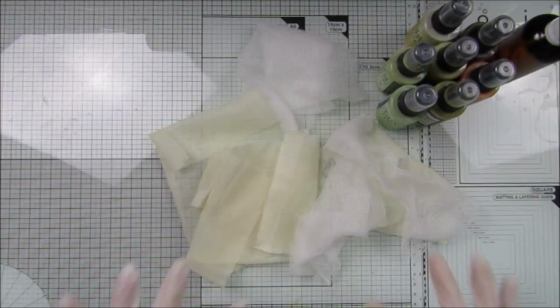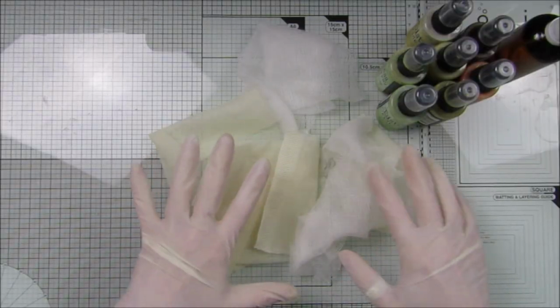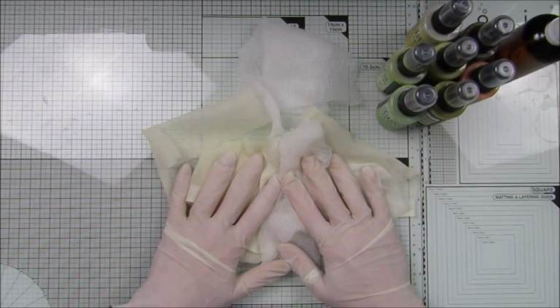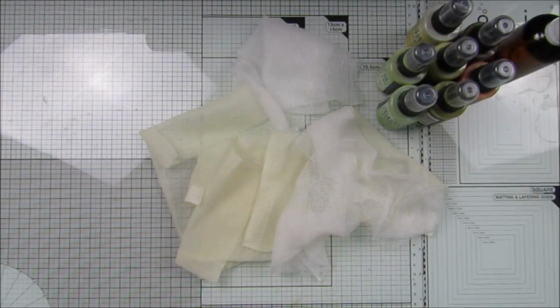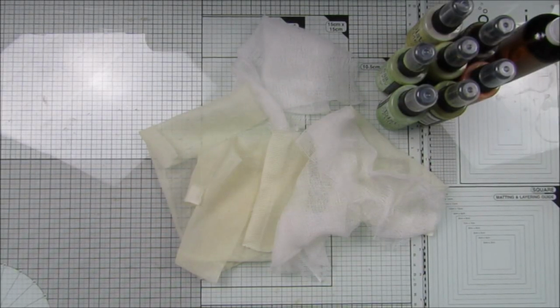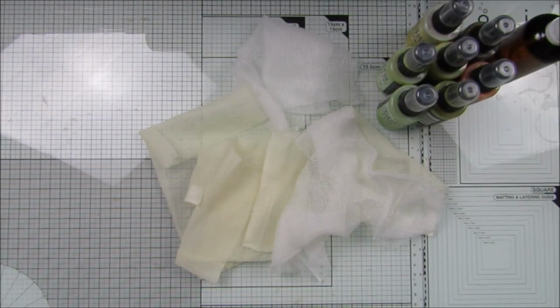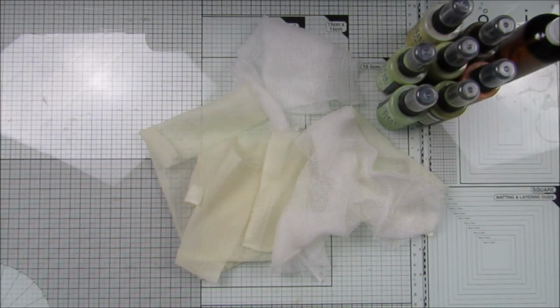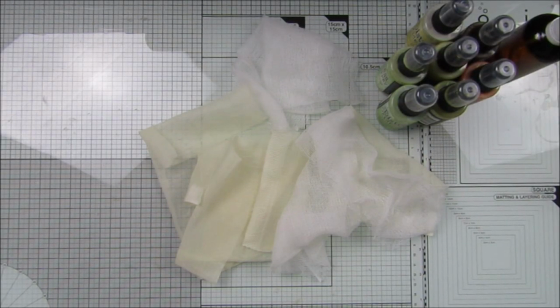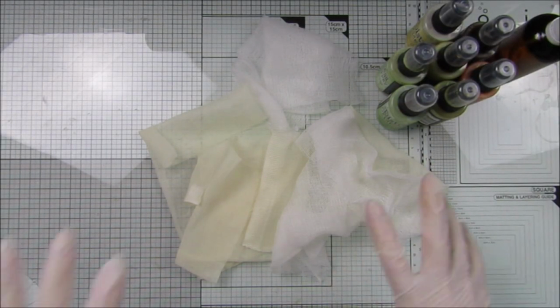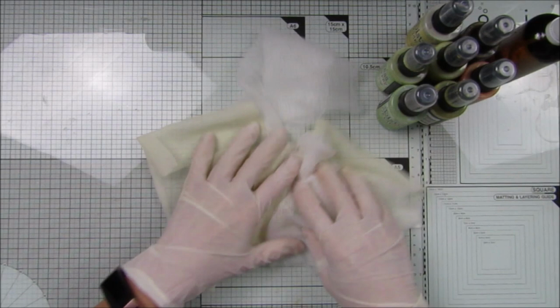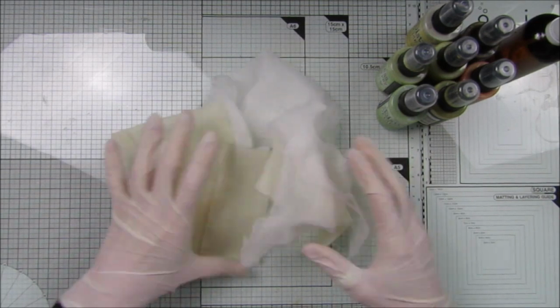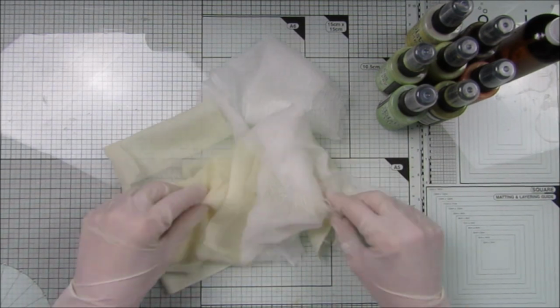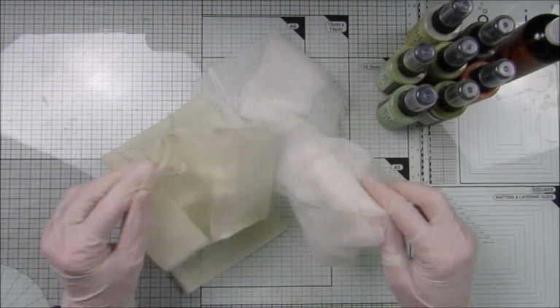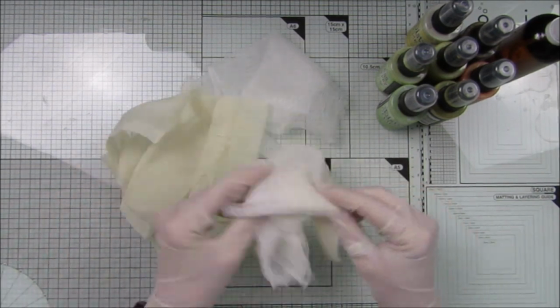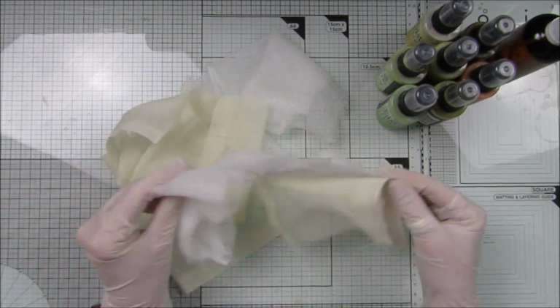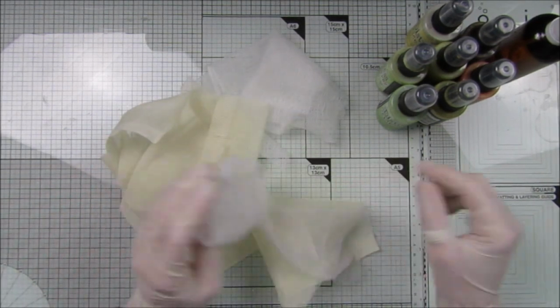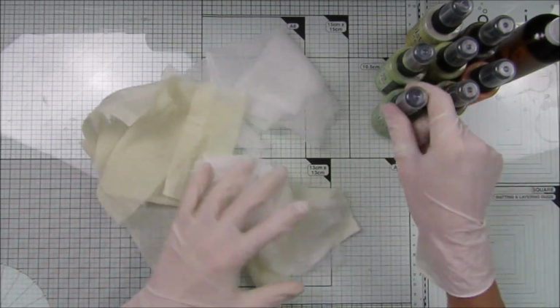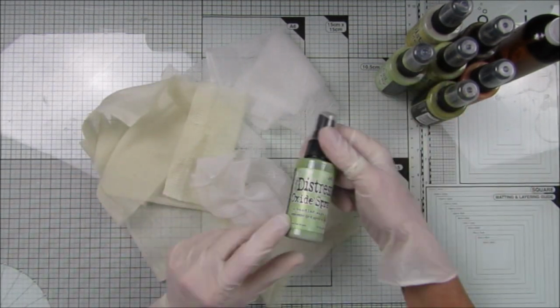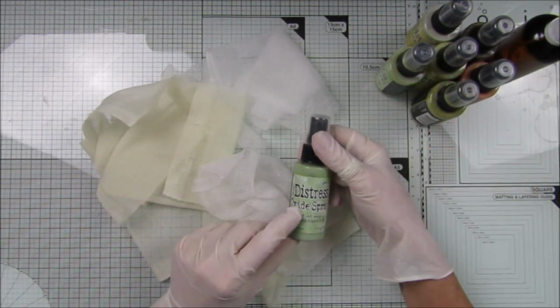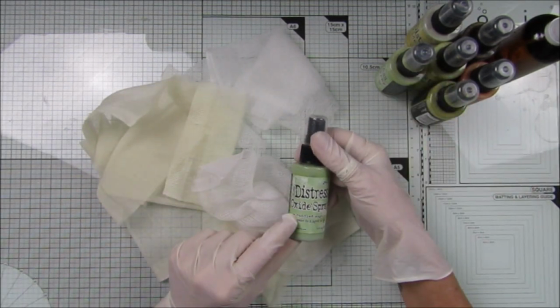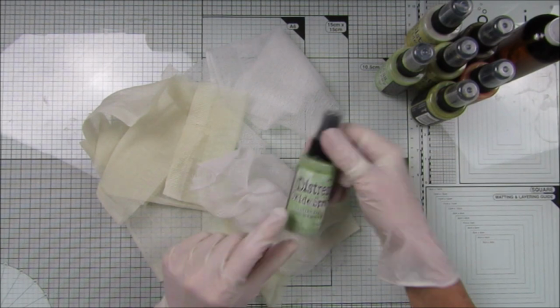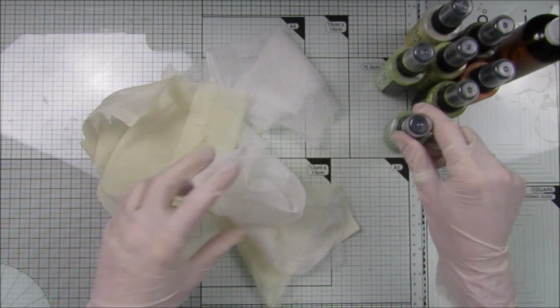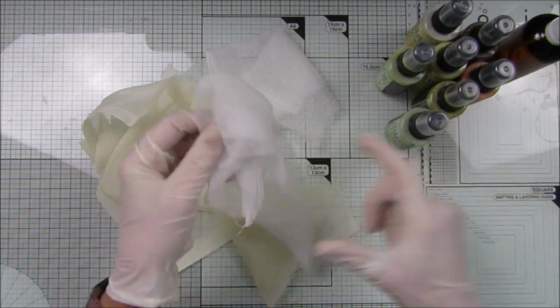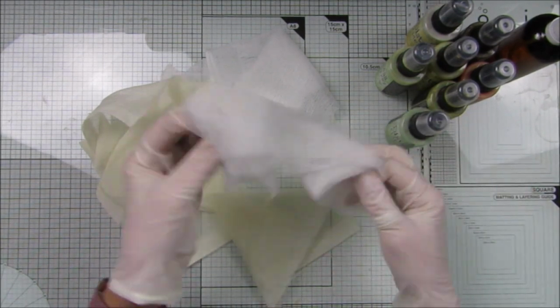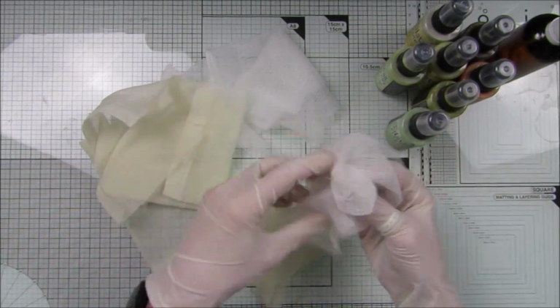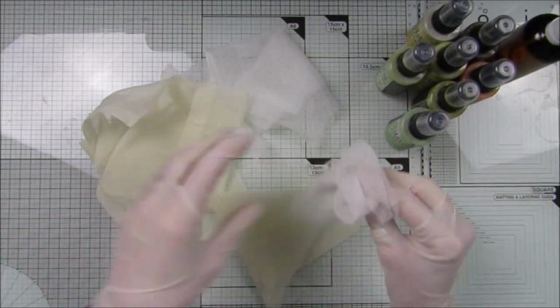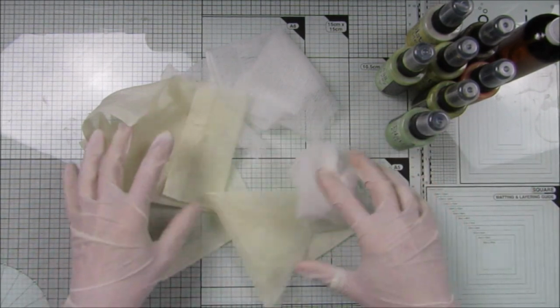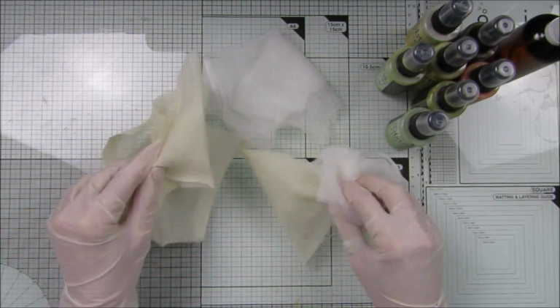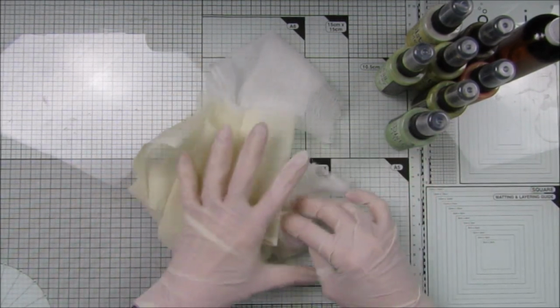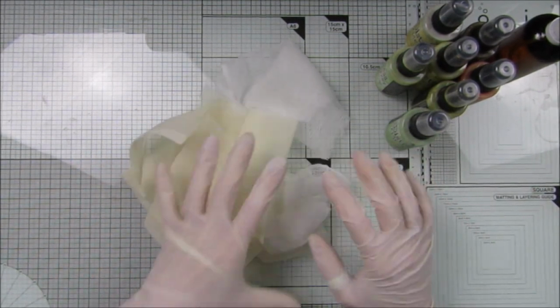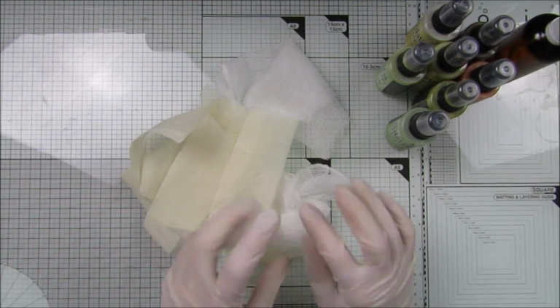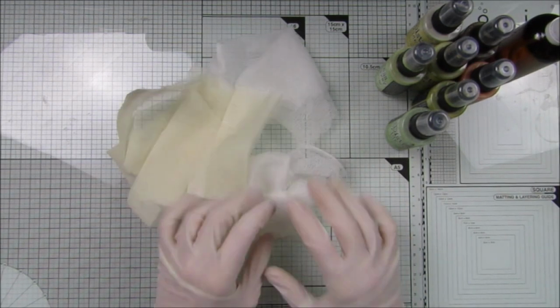Hi guys, welcome back to my channel. It's G from Happiness and Crafting. I'm going to do a little bit of coloring with my distress oxide sprays on some of my cheesecloth, and this is for the little Daisy journal that I'm making at the moment.